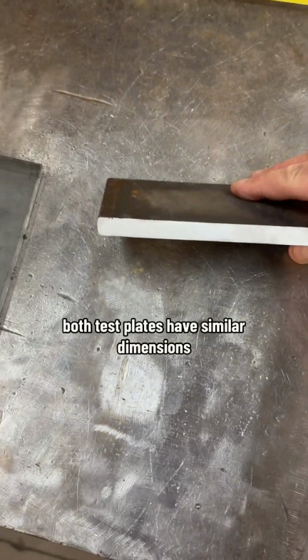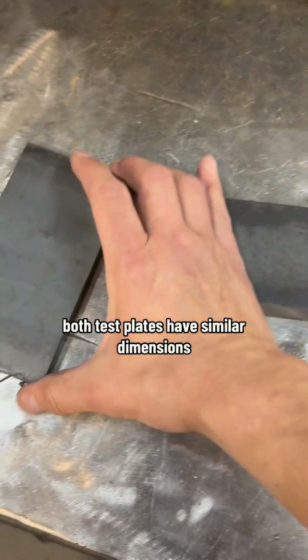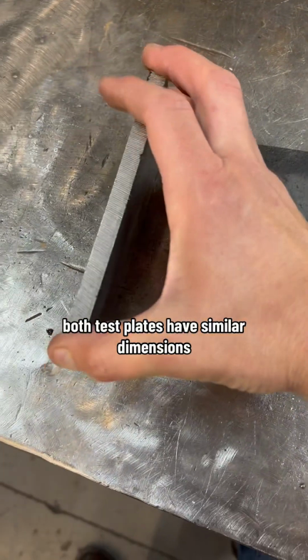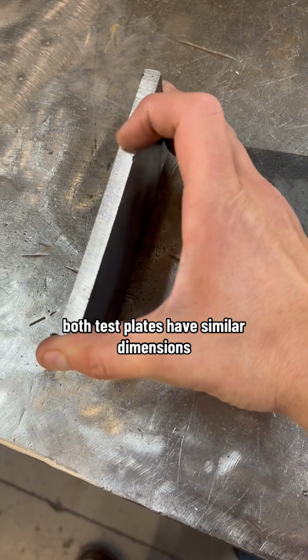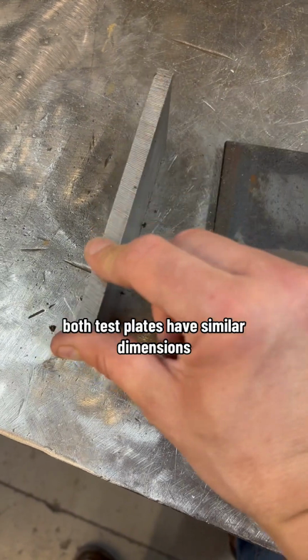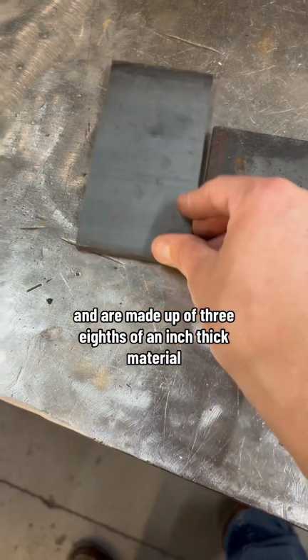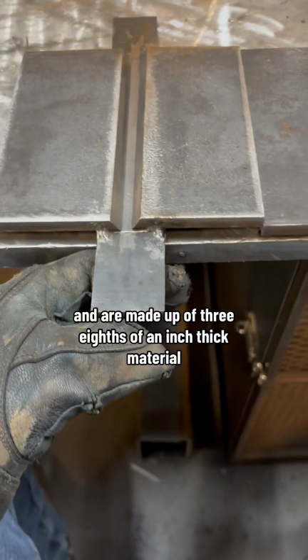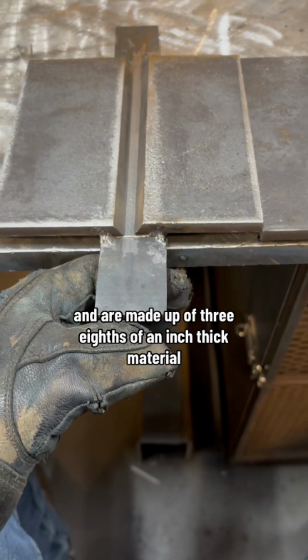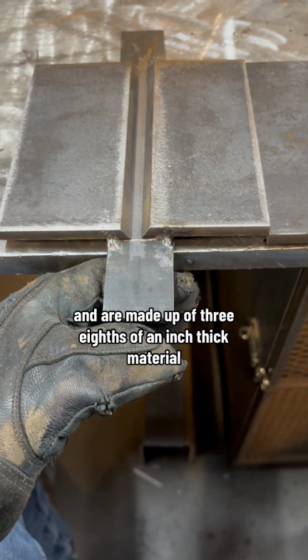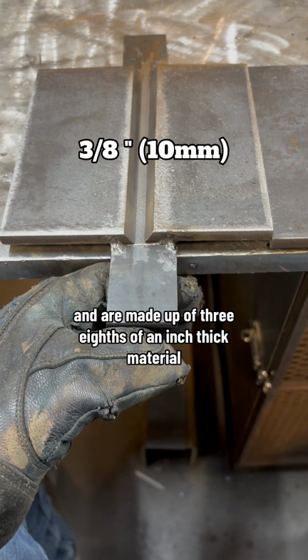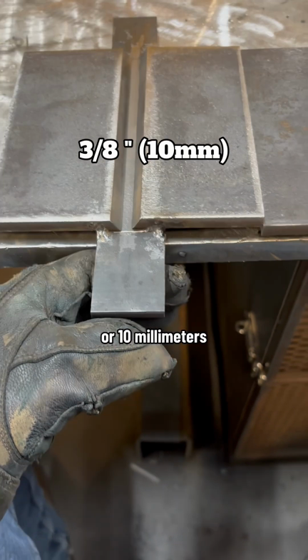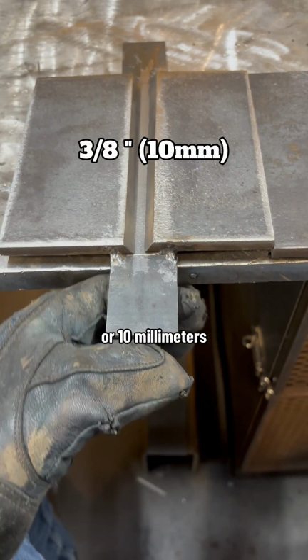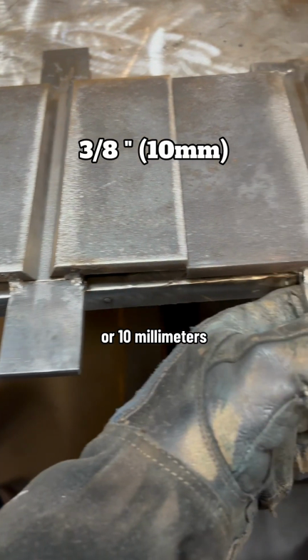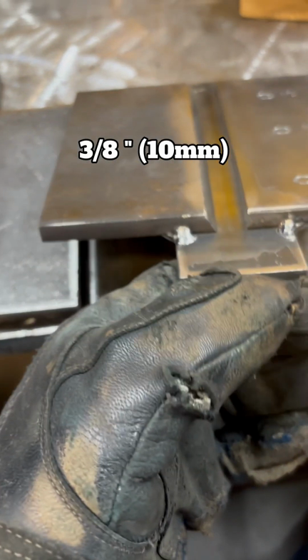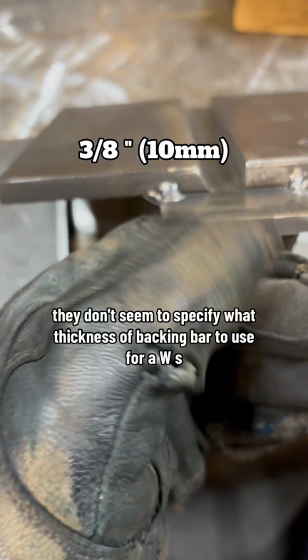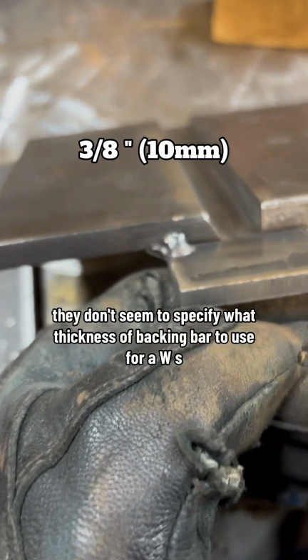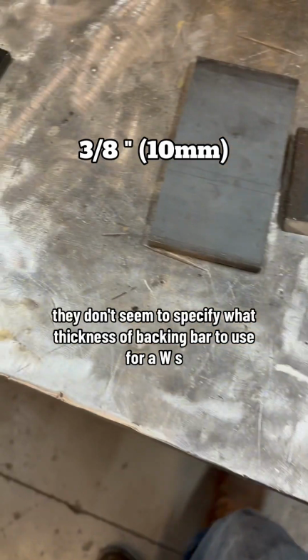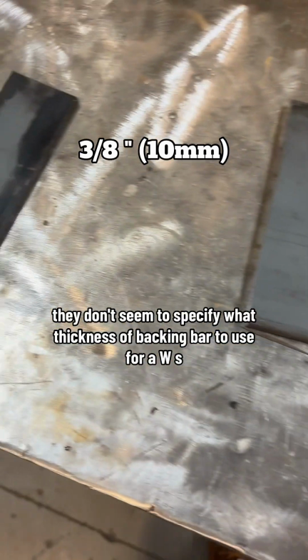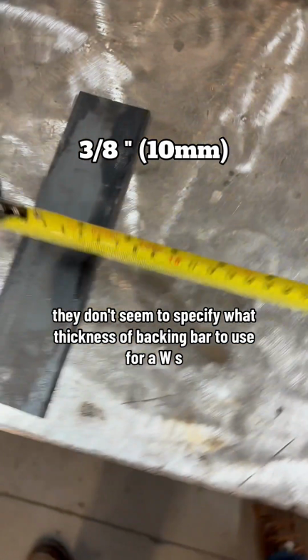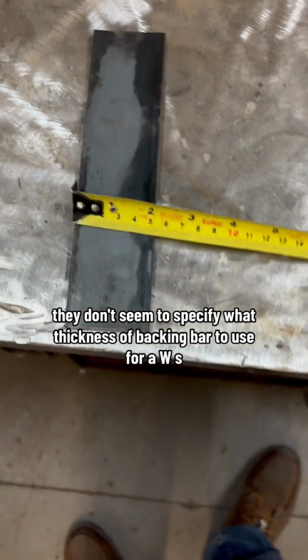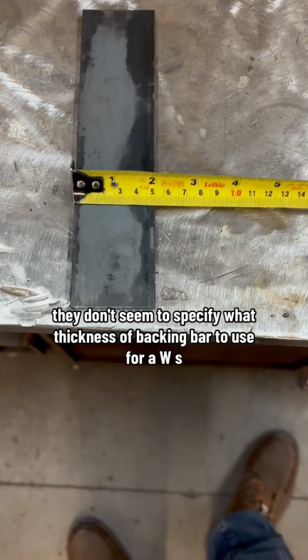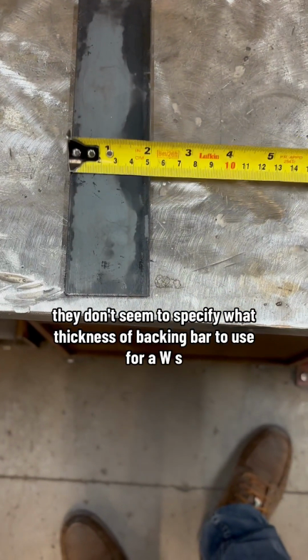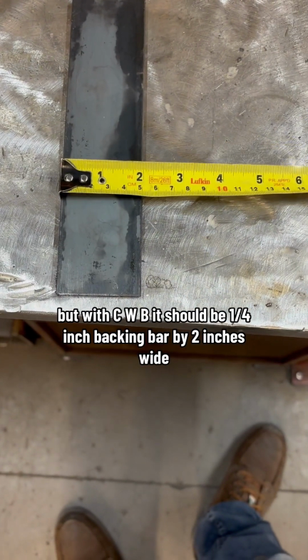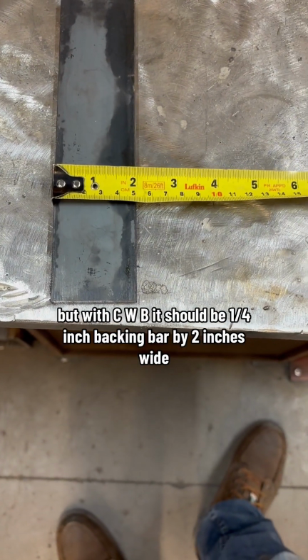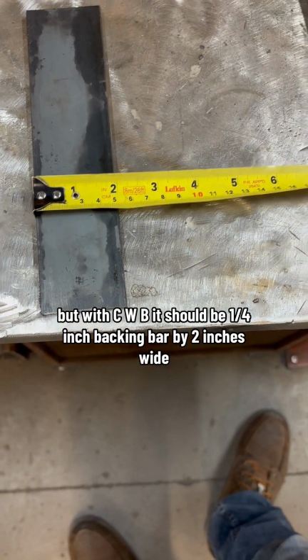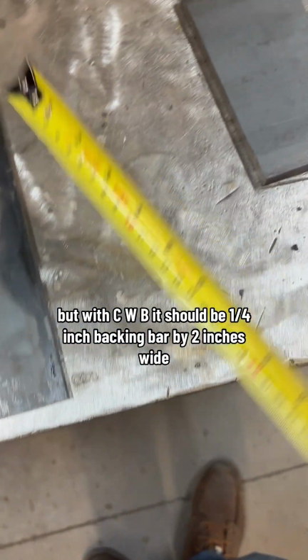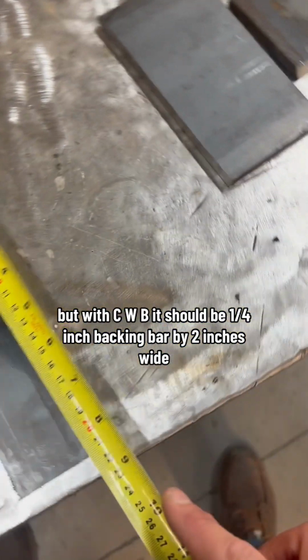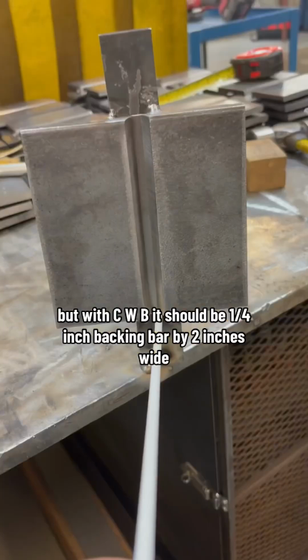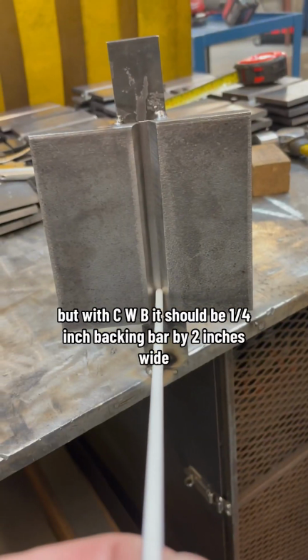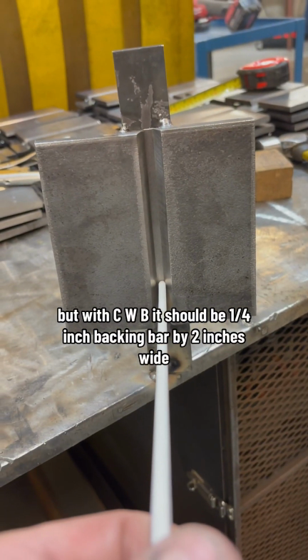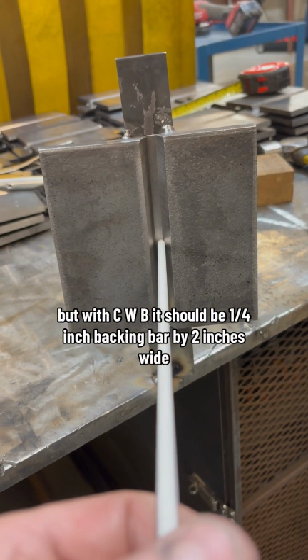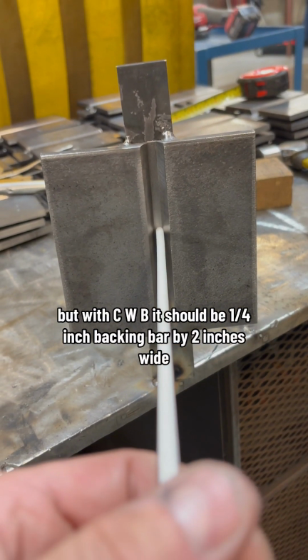Both test plates have similar dimensions and are made up of 3/8 of an inch thick material, or 10 millimeters. They don't seem to specify what thickness of backing bar to use for AWS, but with CWB it should be a quarter inch backing bar by two inches wide.